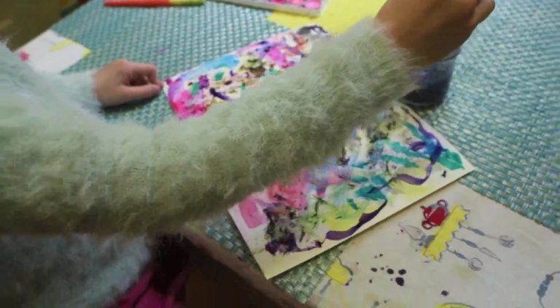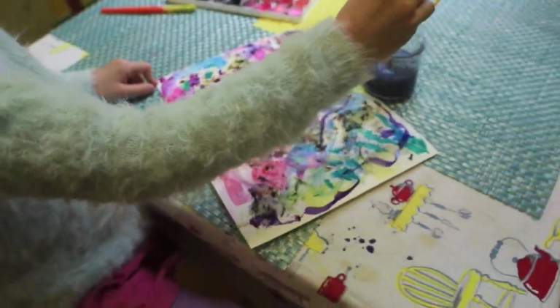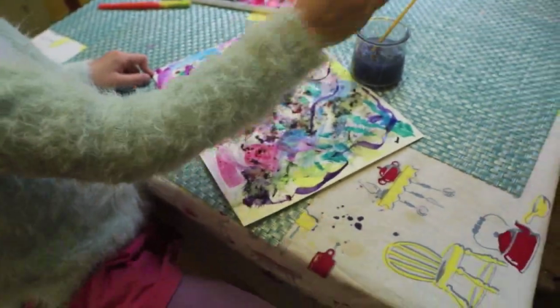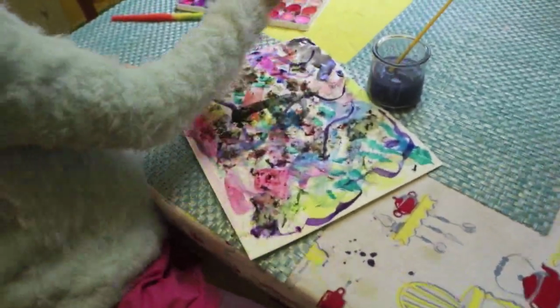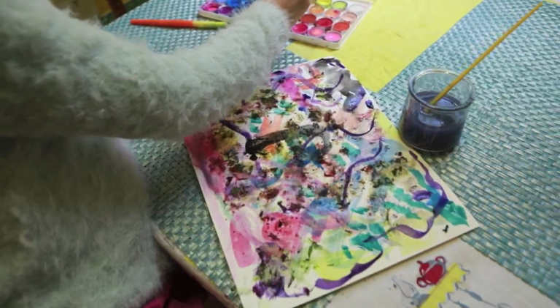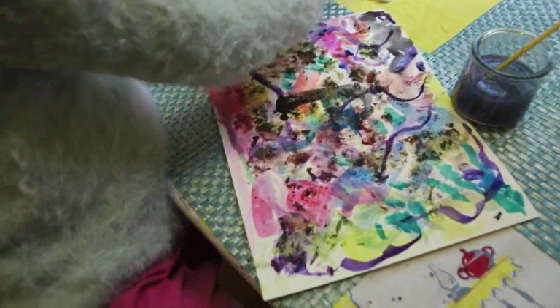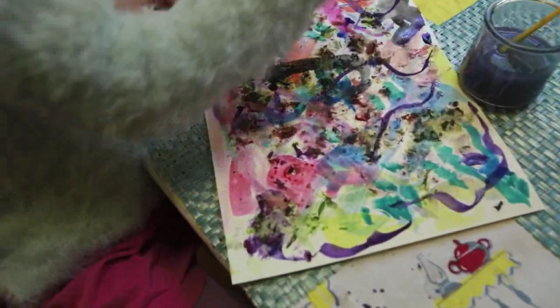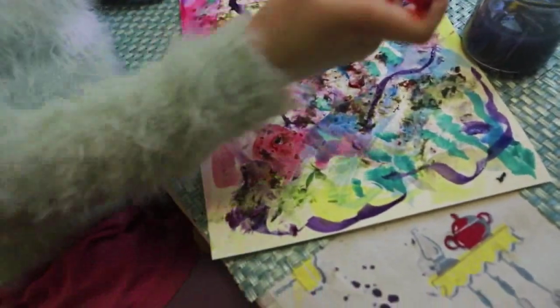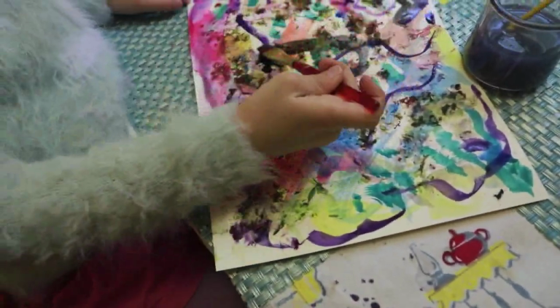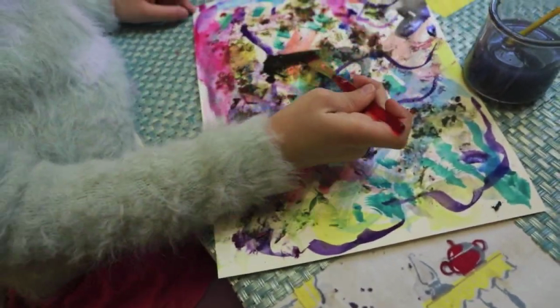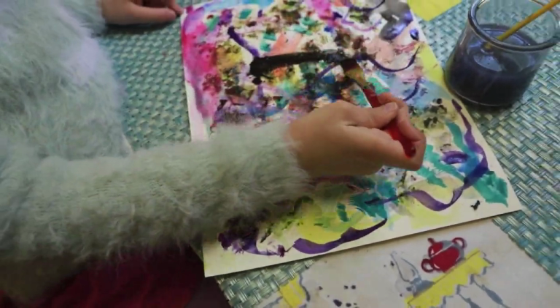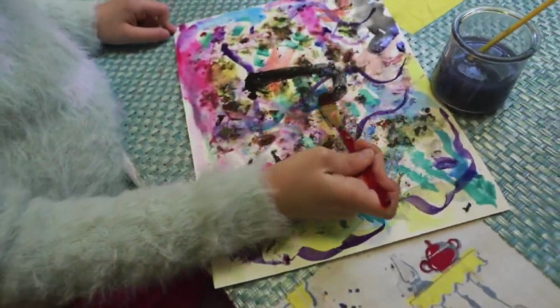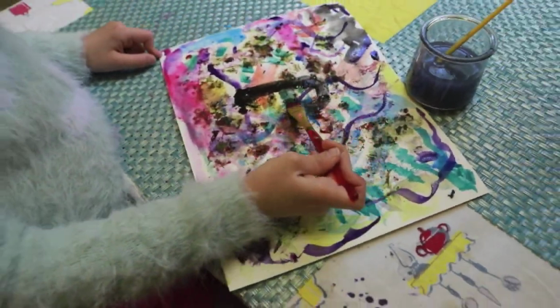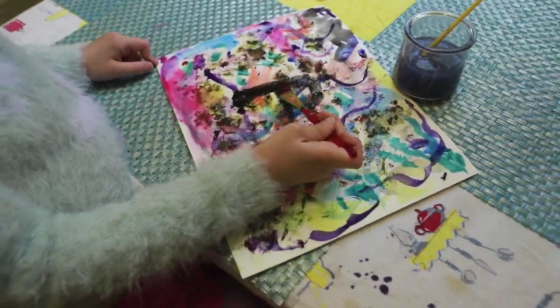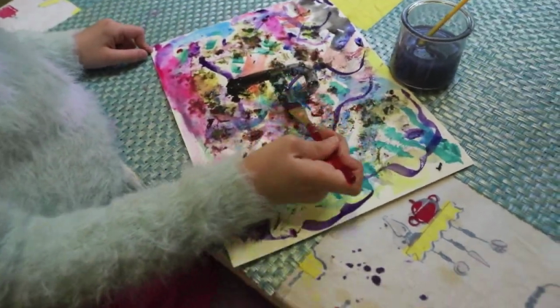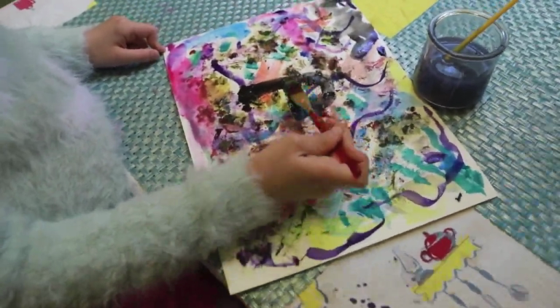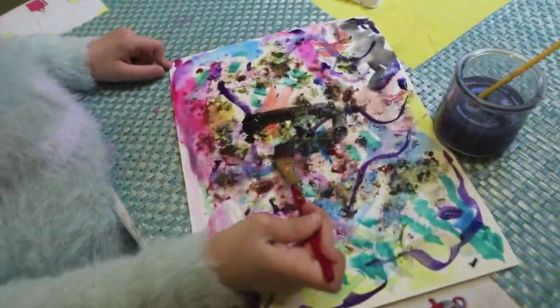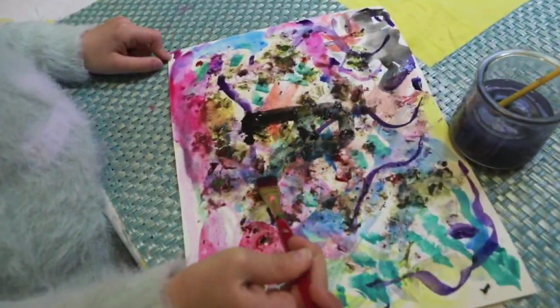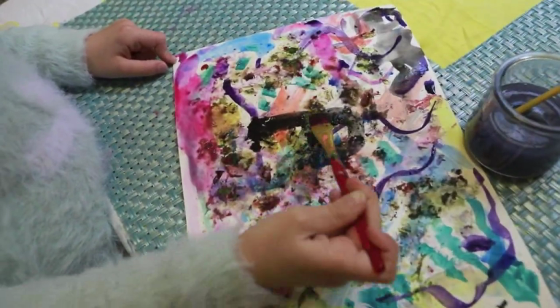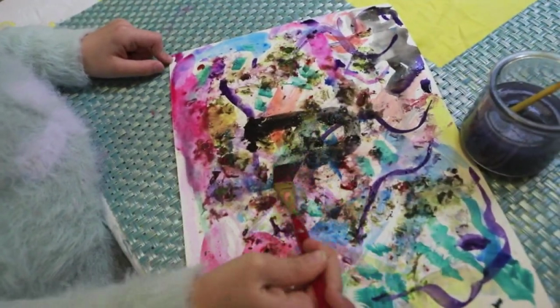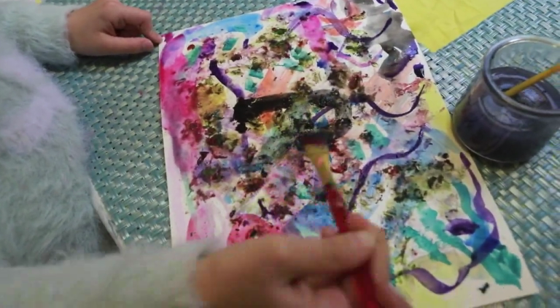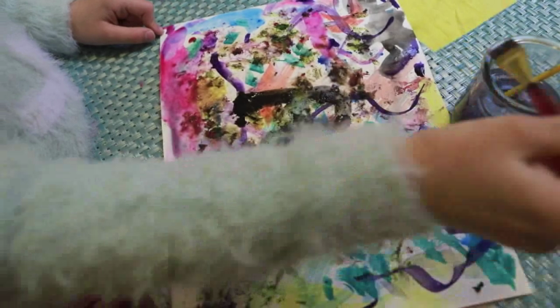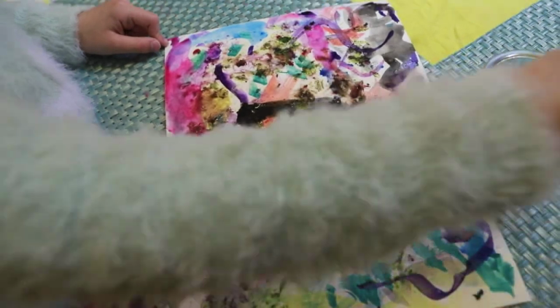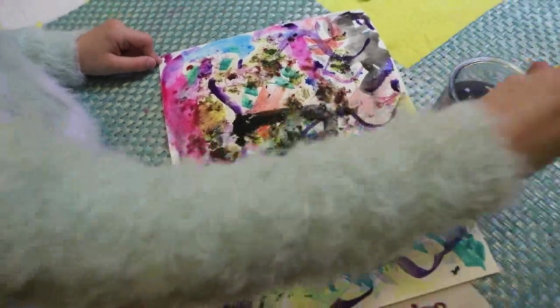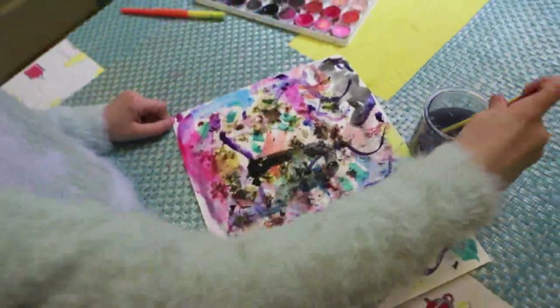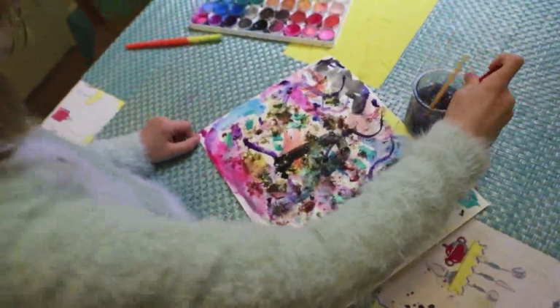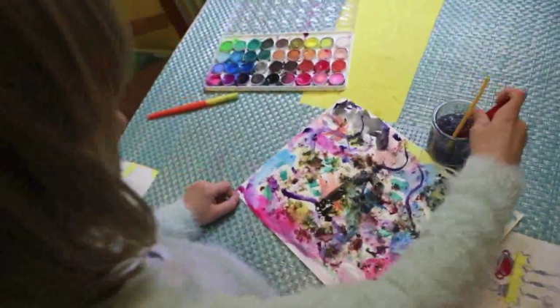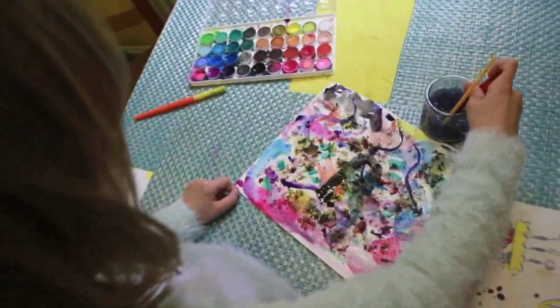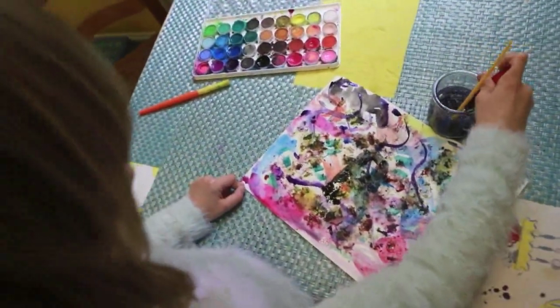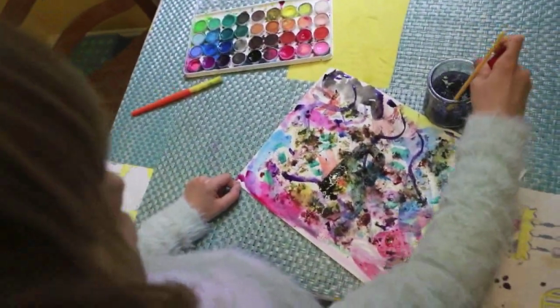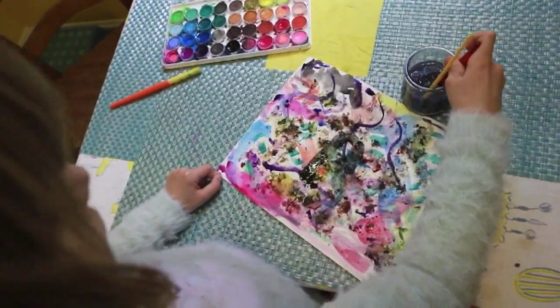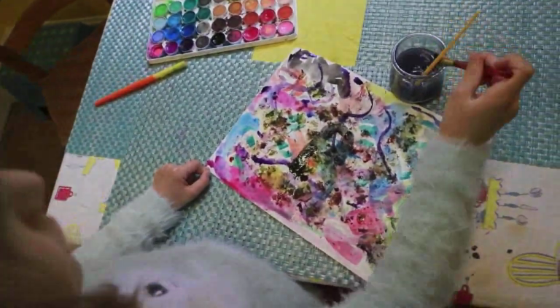I hope you enjoy being outside and looking and finding all the beautiful colors that are out right now. This is a perfect time of year to do this project. Enjoy — bye!